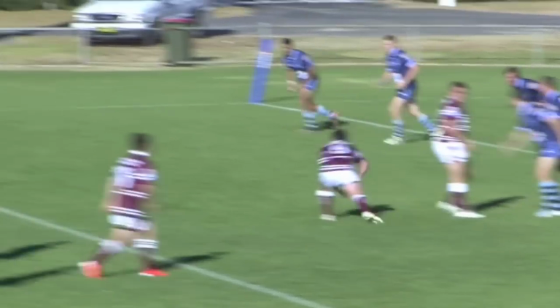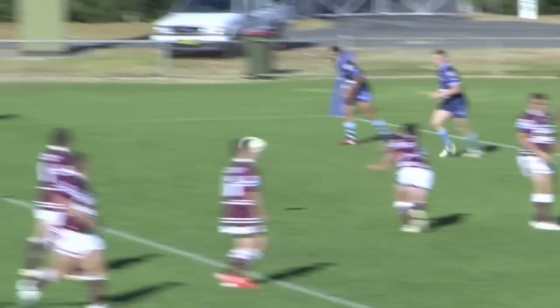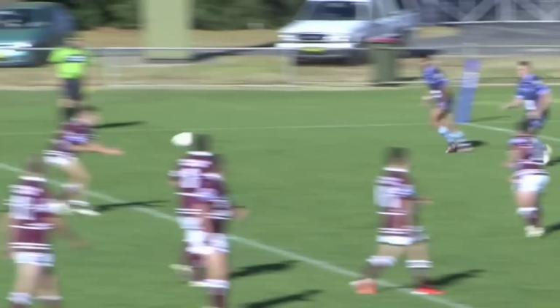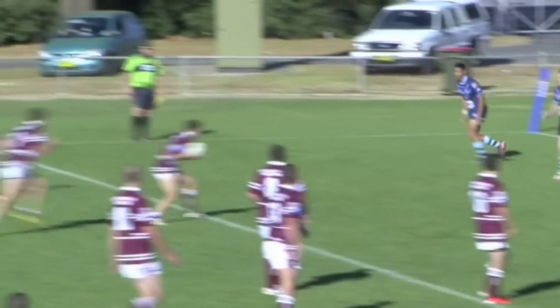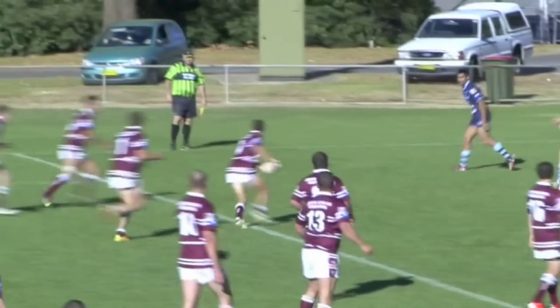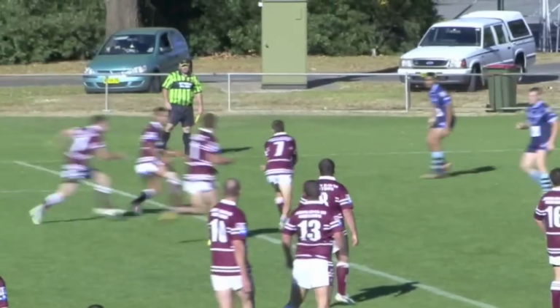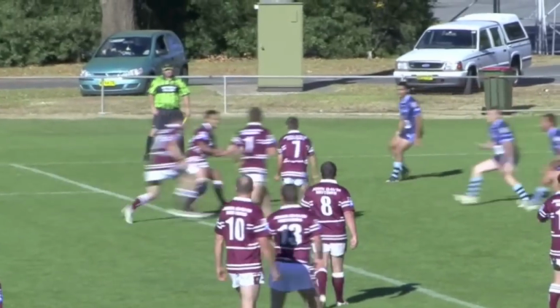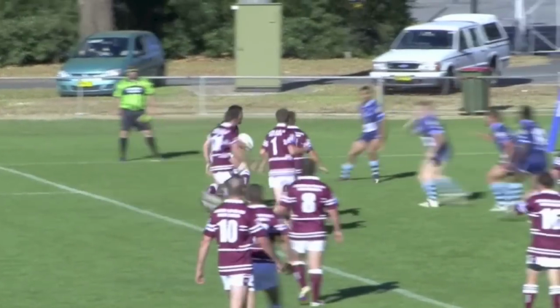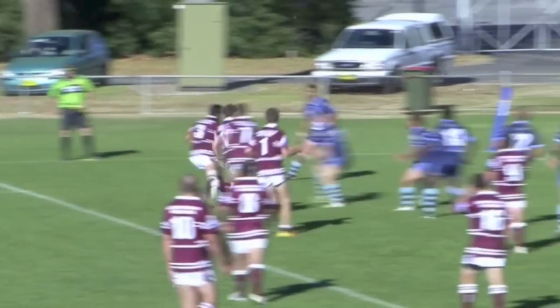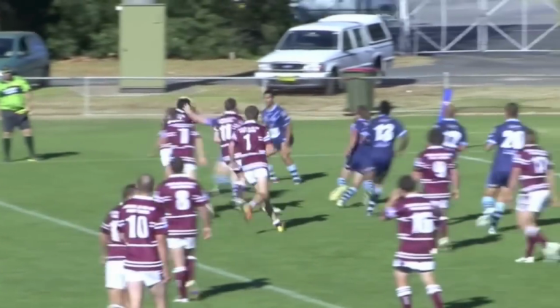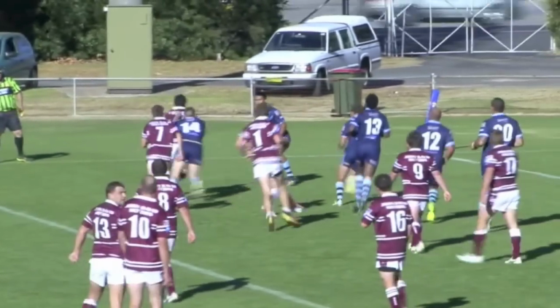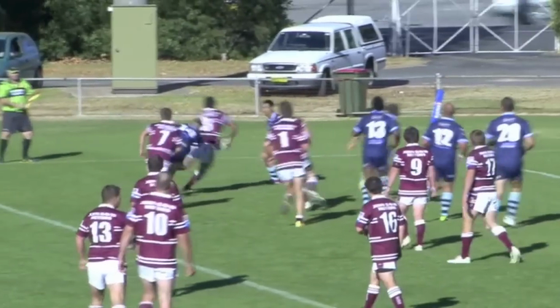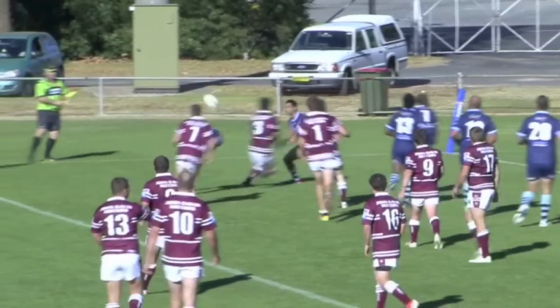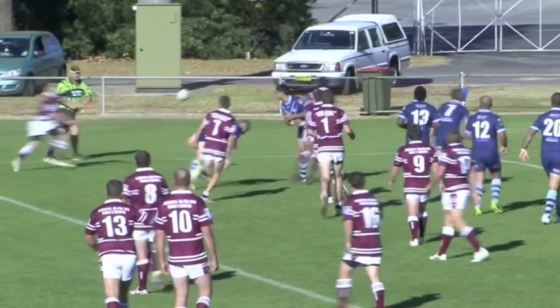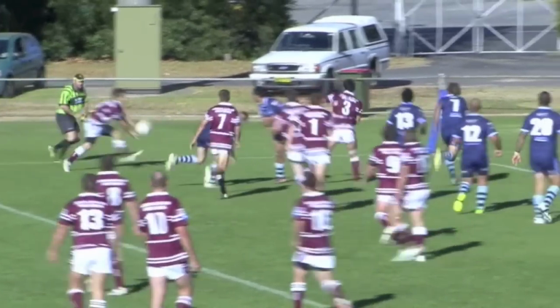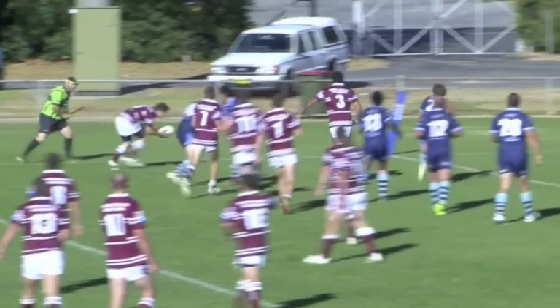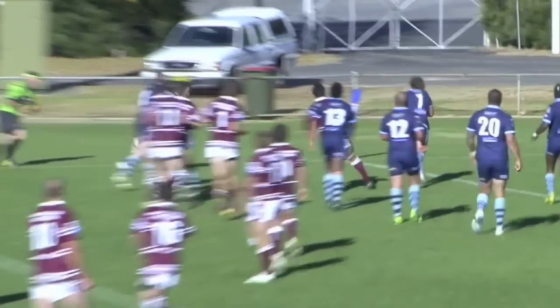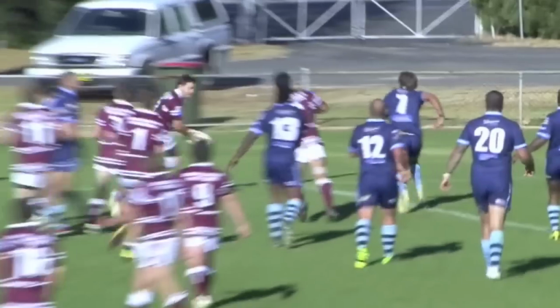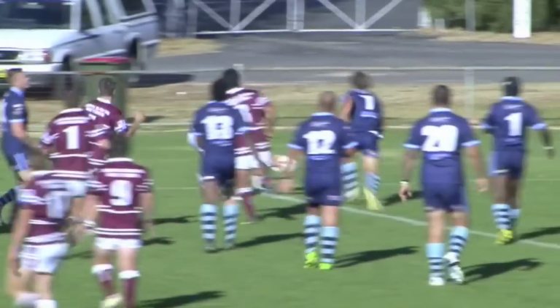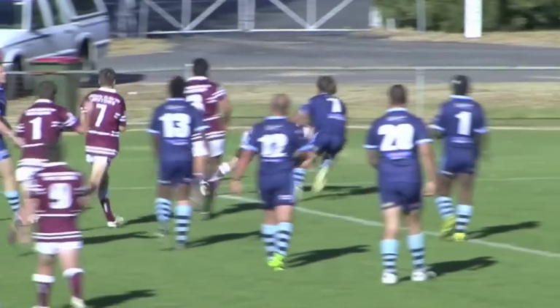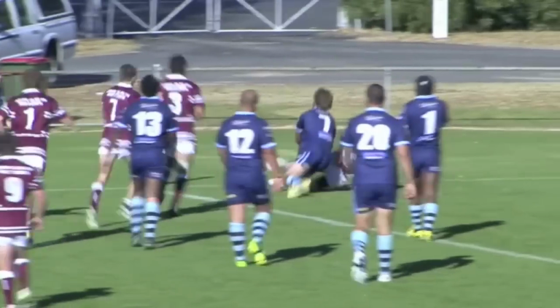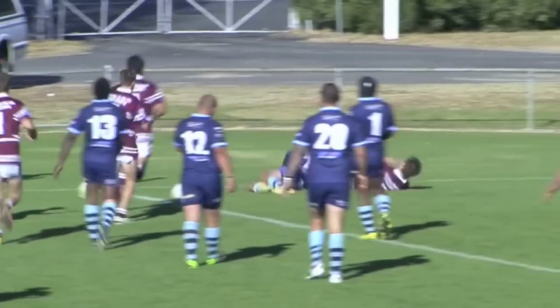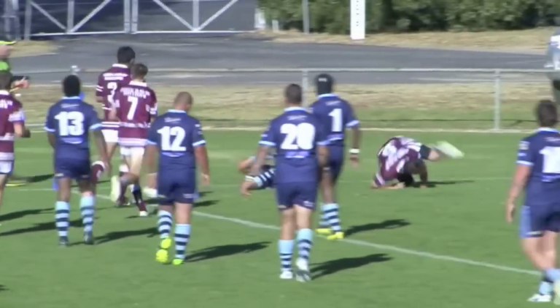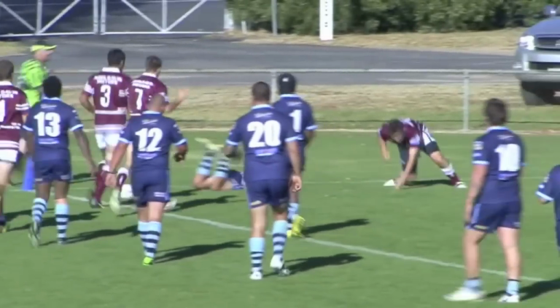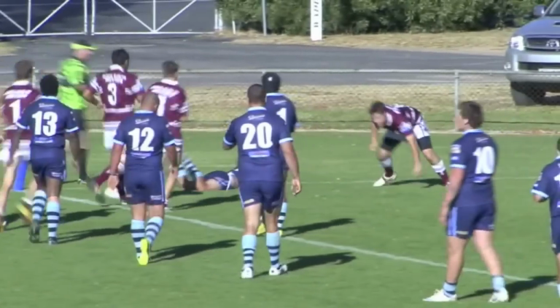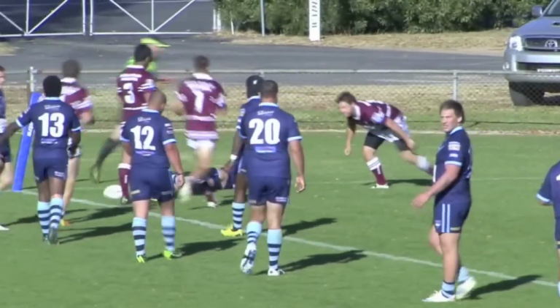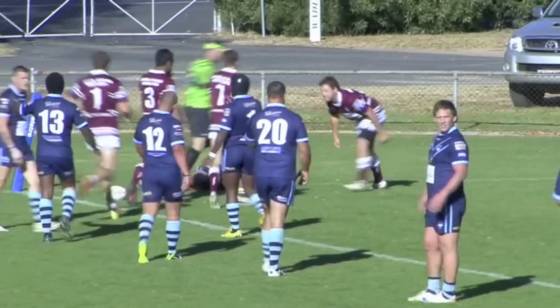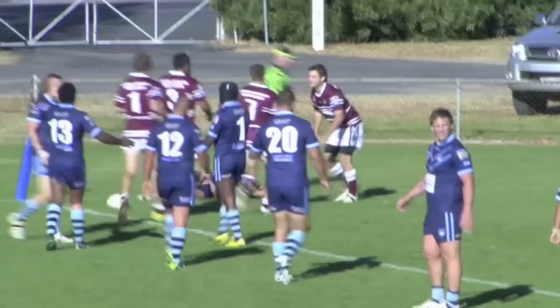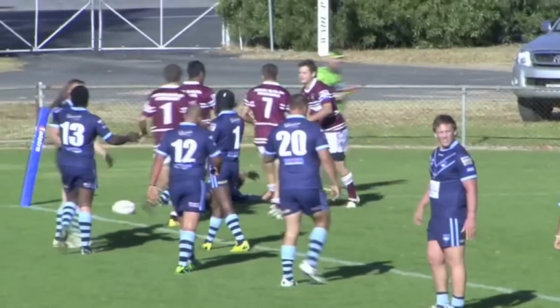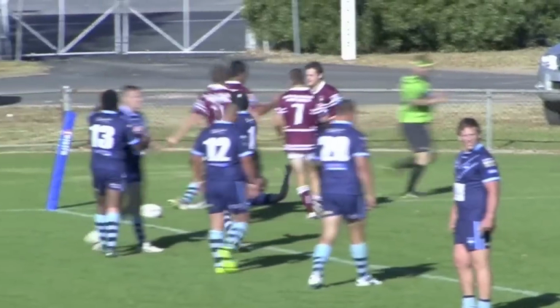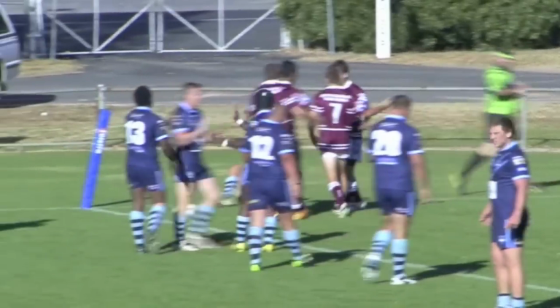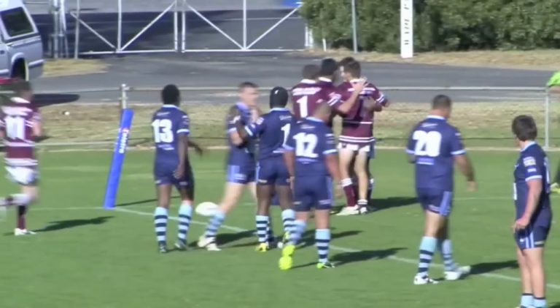Blaney on the attack, number seven gives it out to Nixon, Pettit, and on the wing is Hobby — he is over for Blaney's second try.